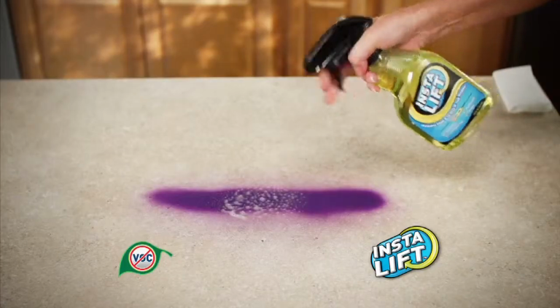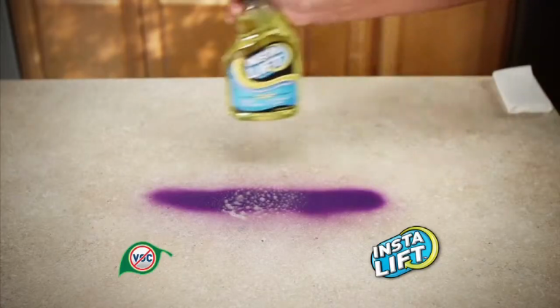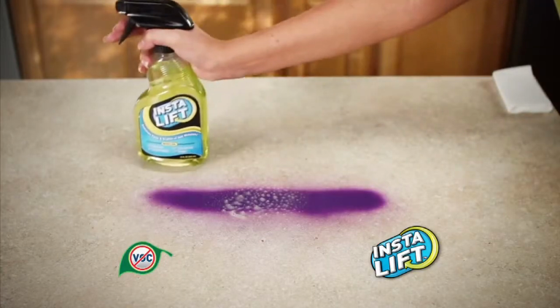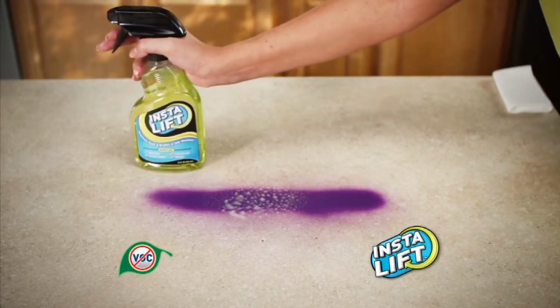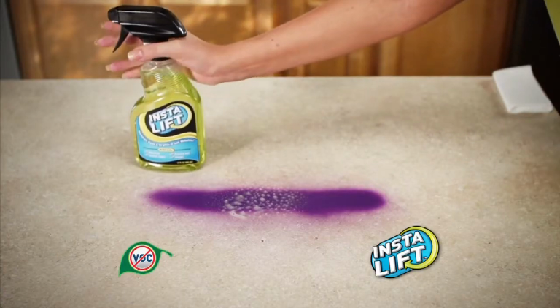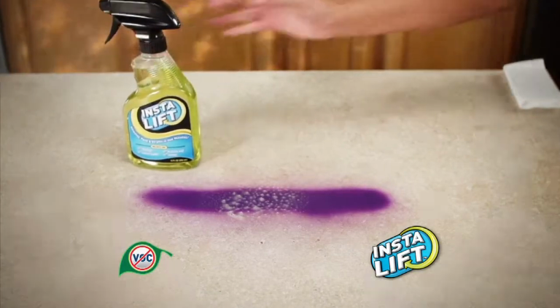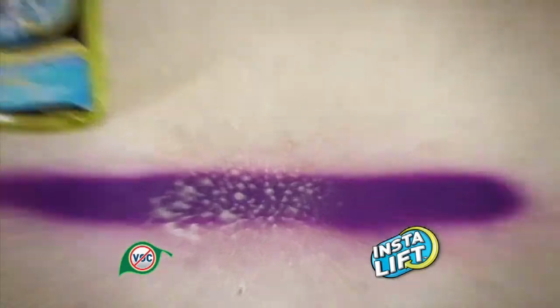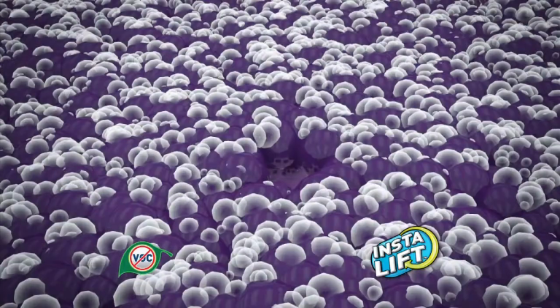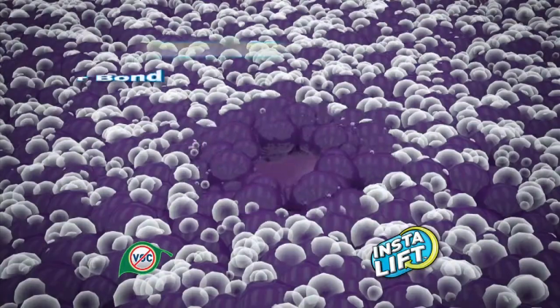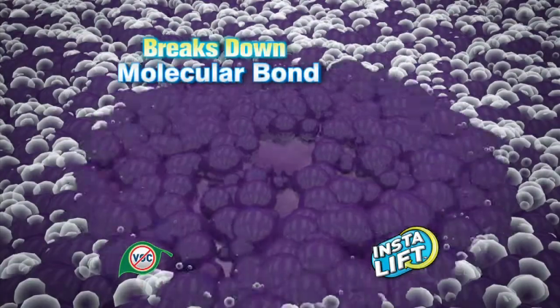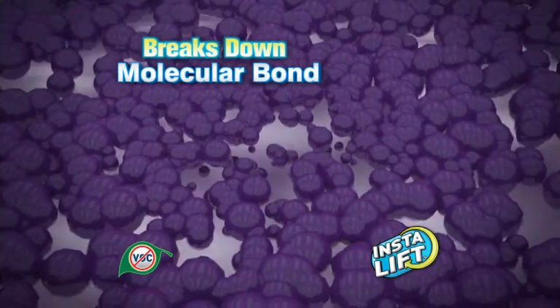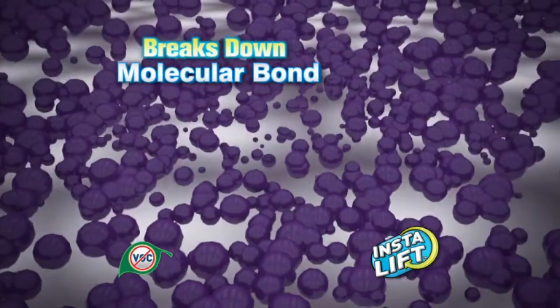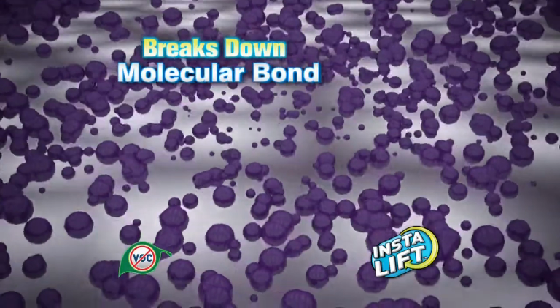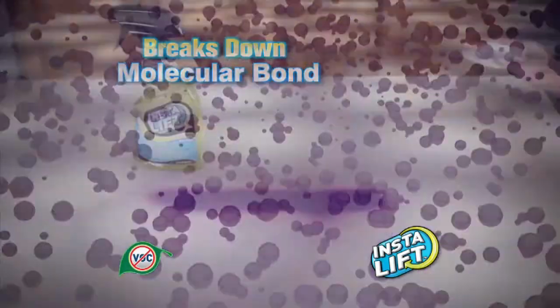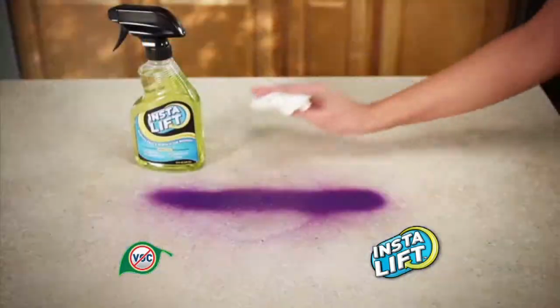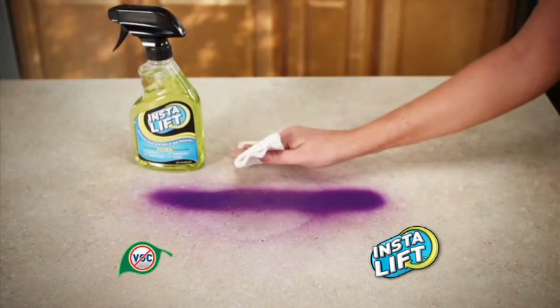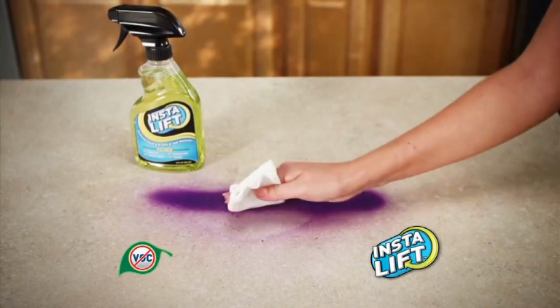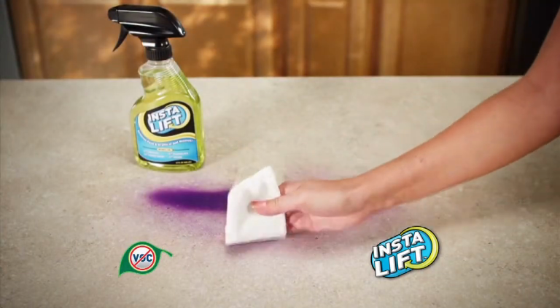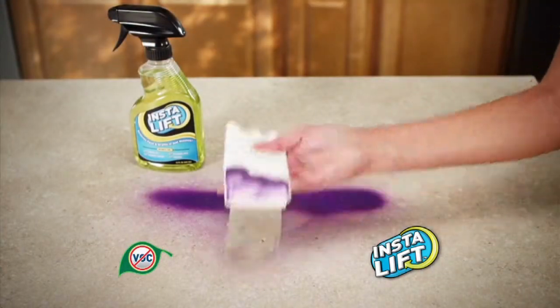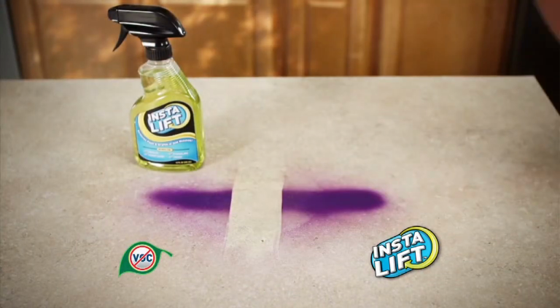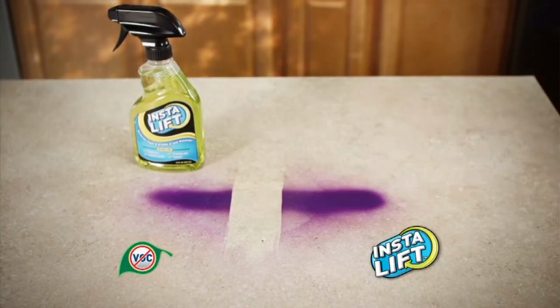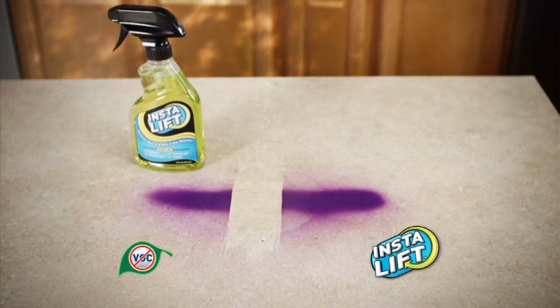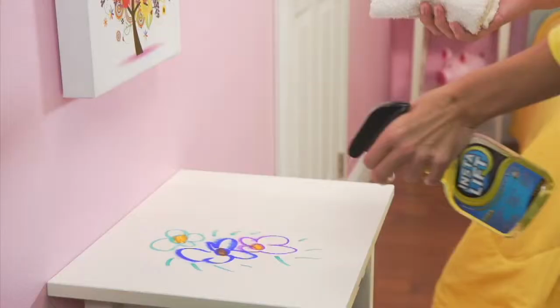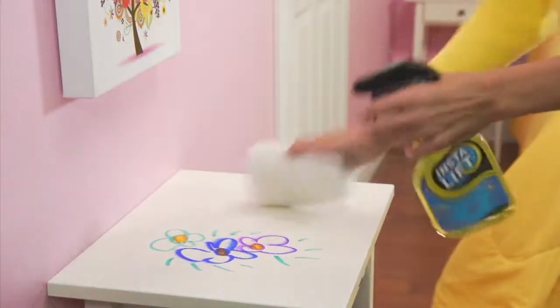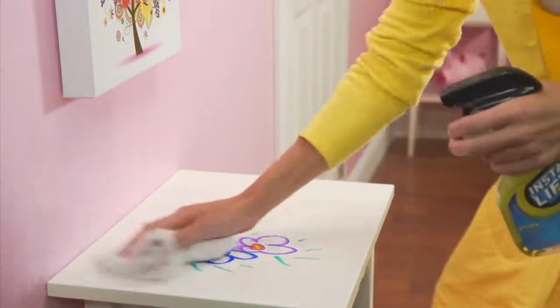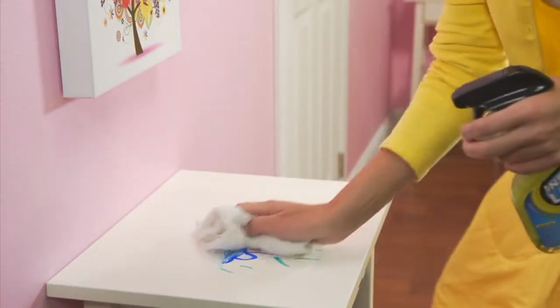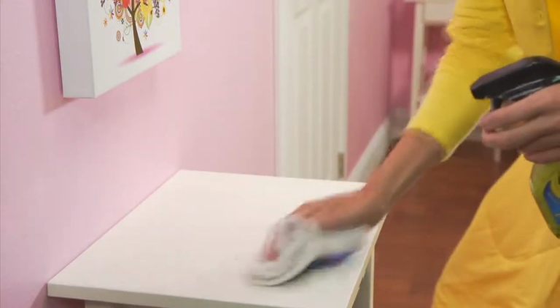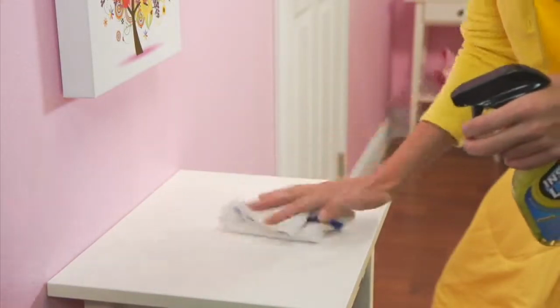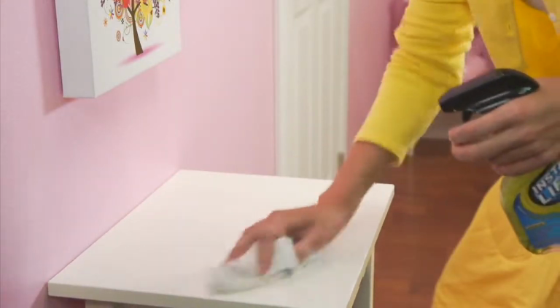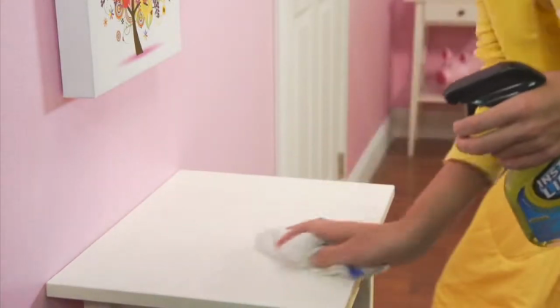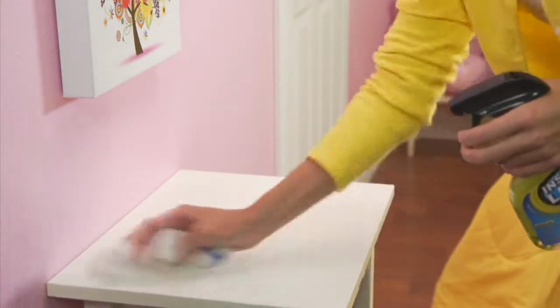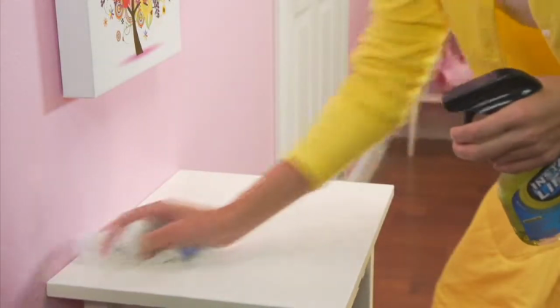It's not magic, it's pure science. InstaLift works by safely breaking down the molecular bond between the paint and the surface. It lifts the stain away while your finish stays.